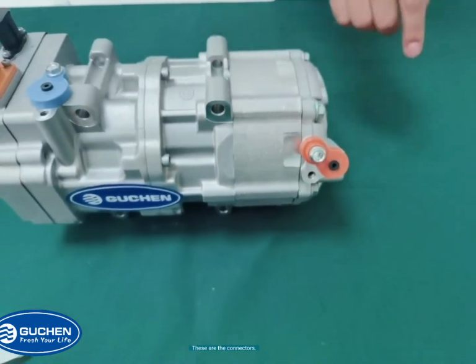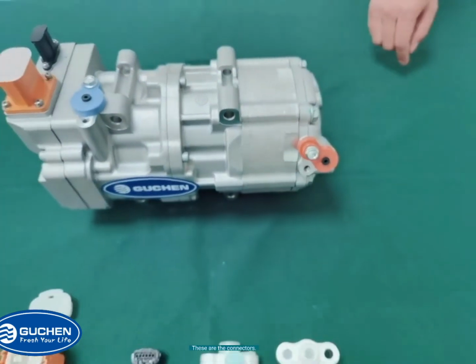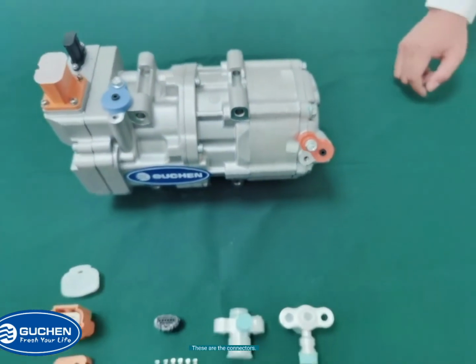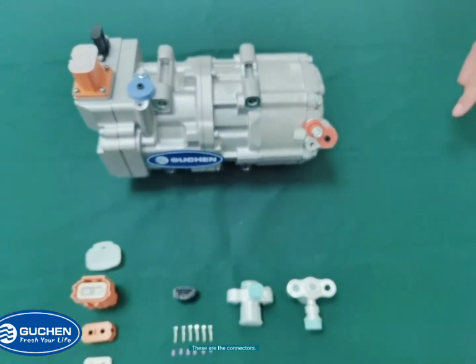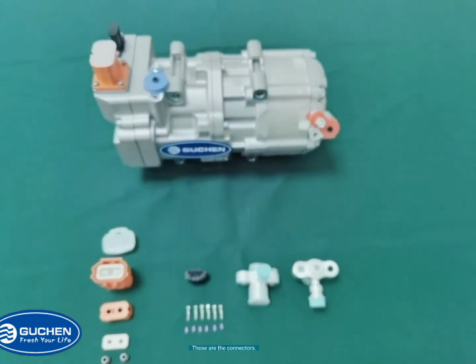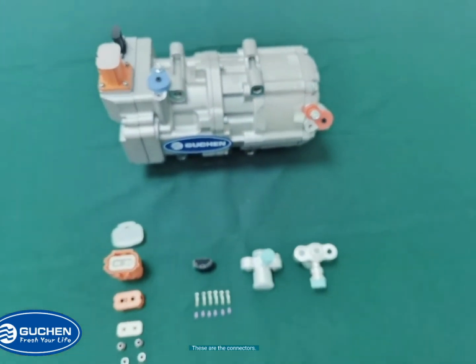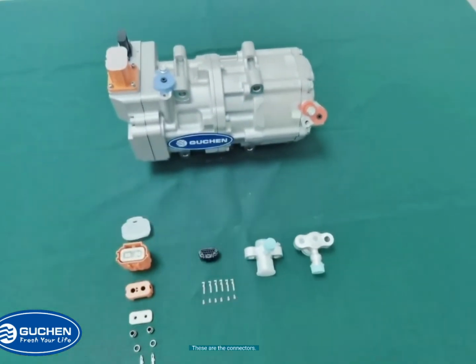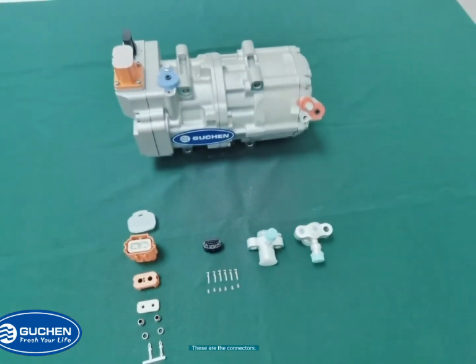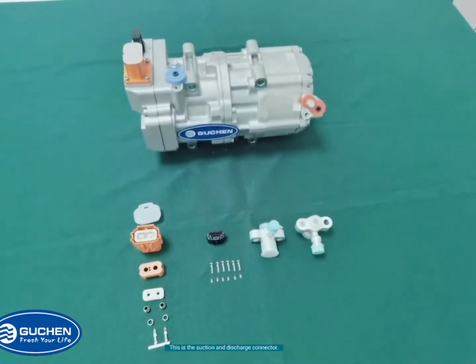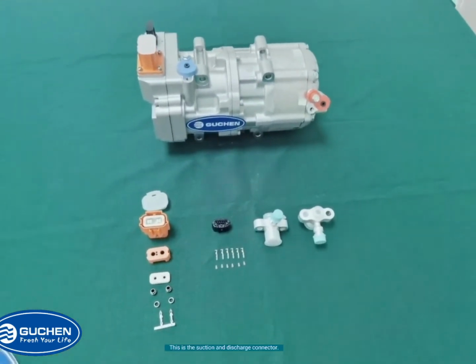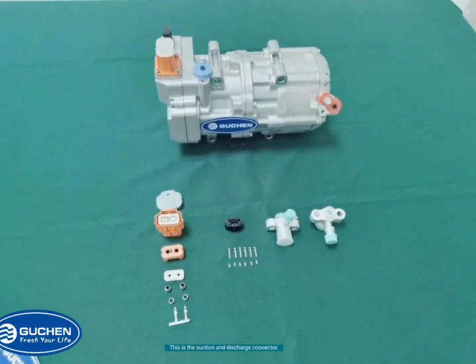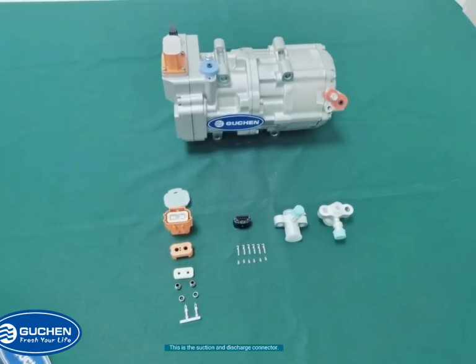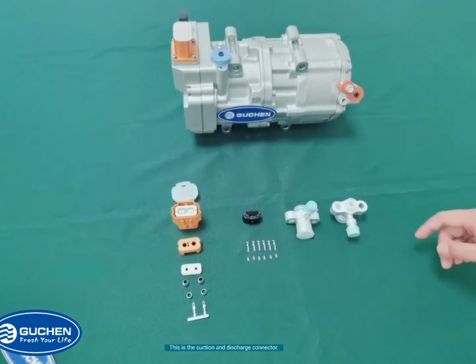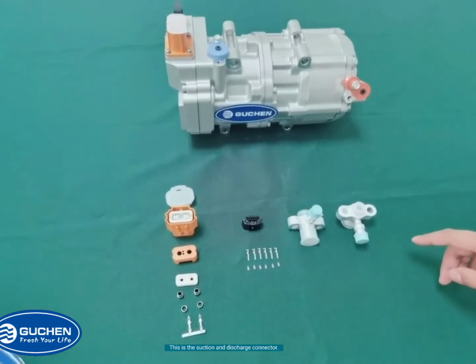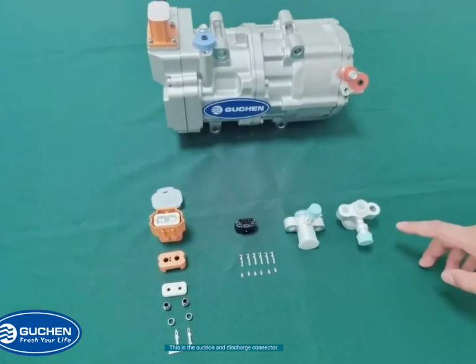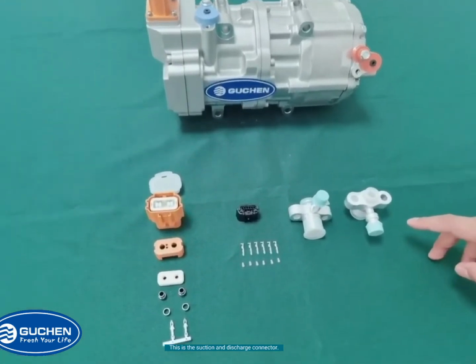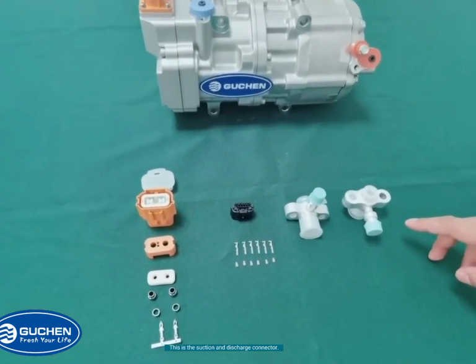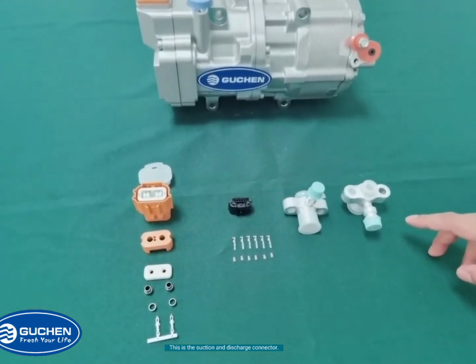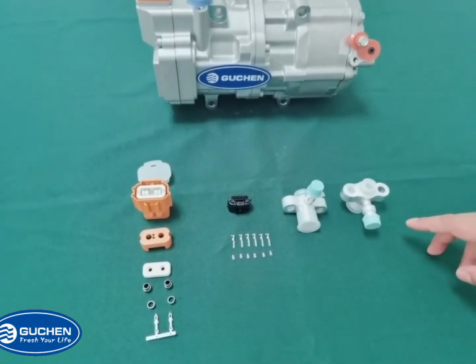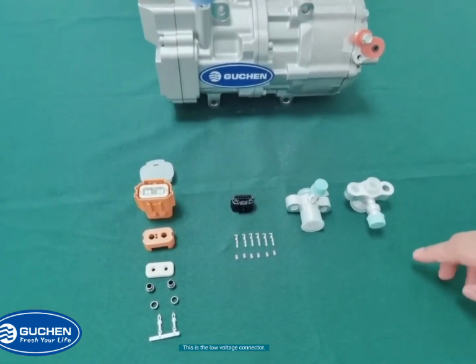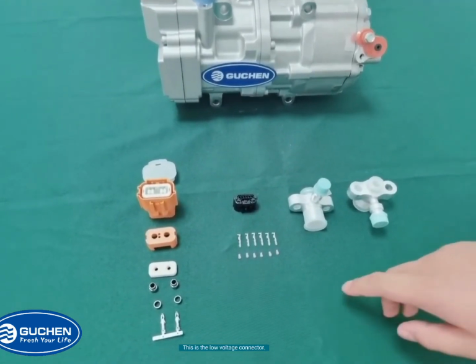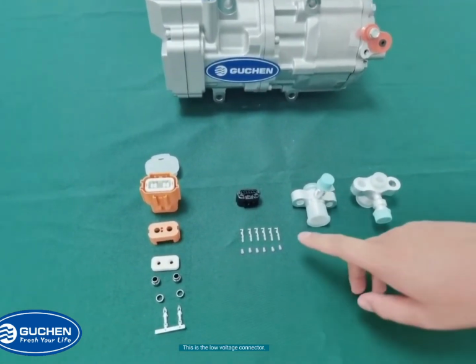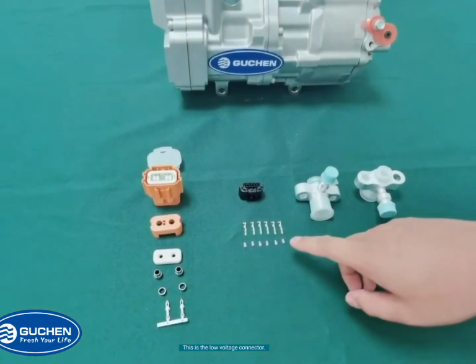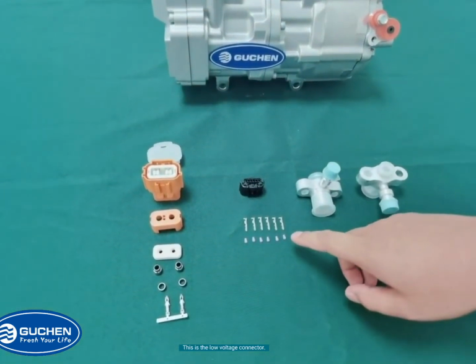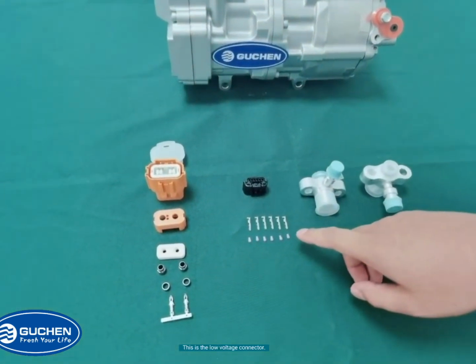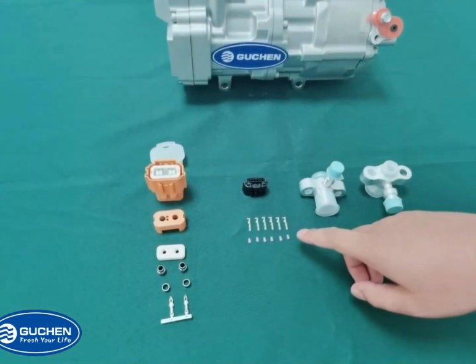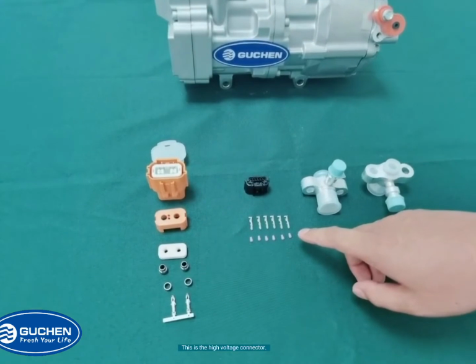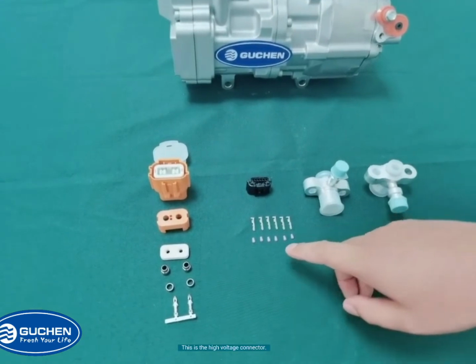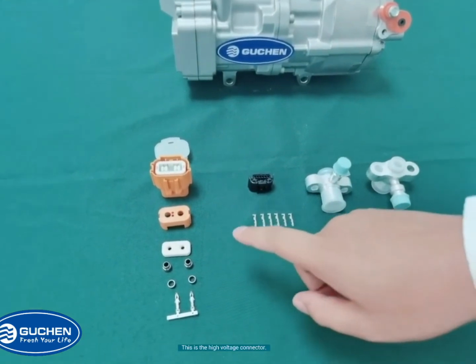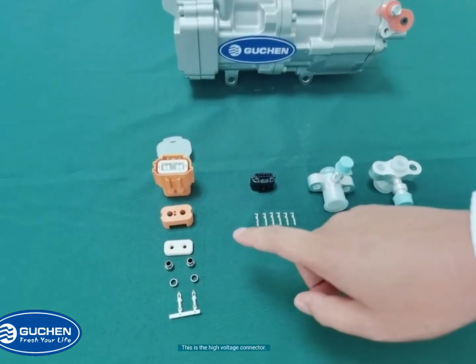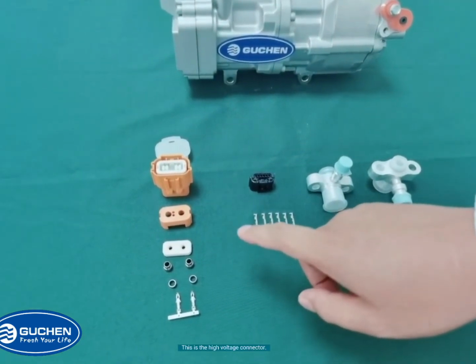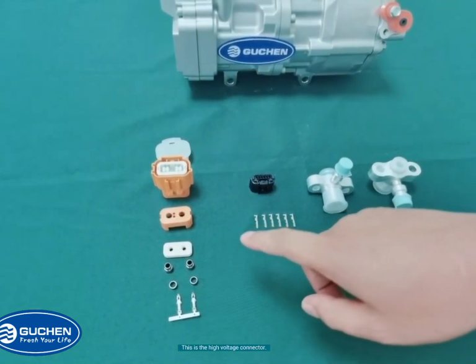And these are the connectors. This is a suction and discharge connector. This is a low voltage connector. And this is a high voltage connector.